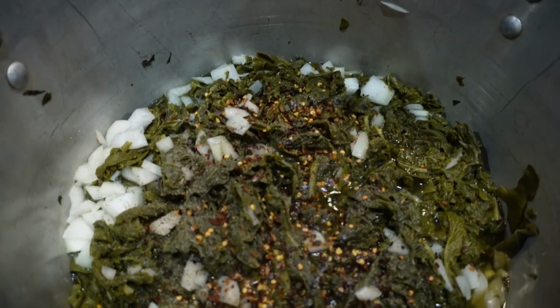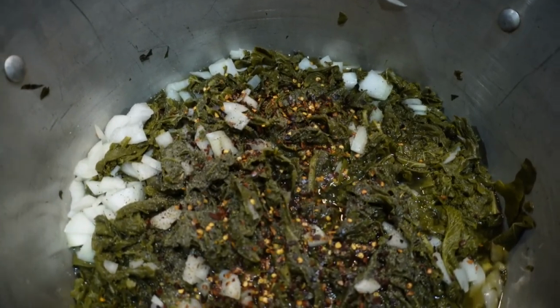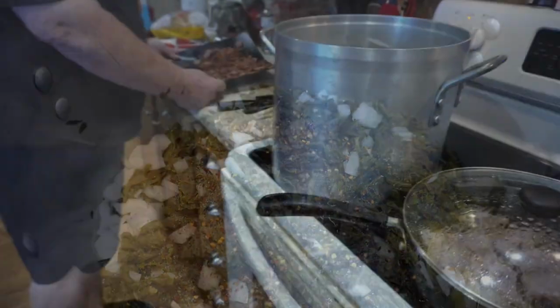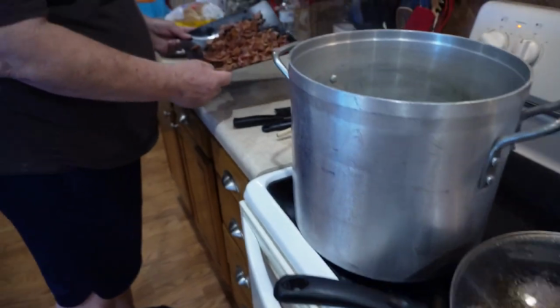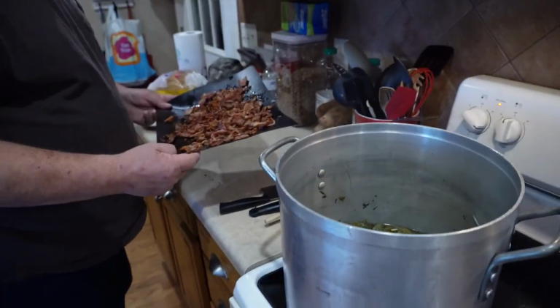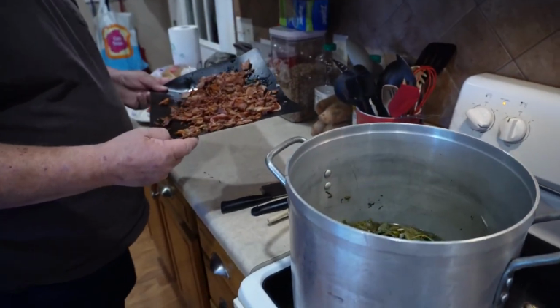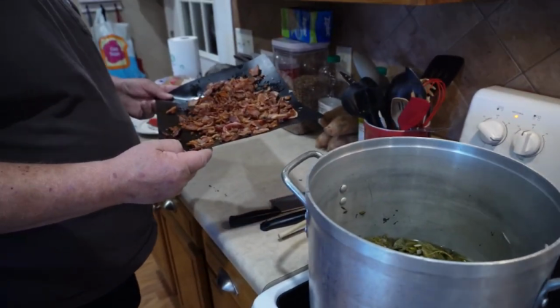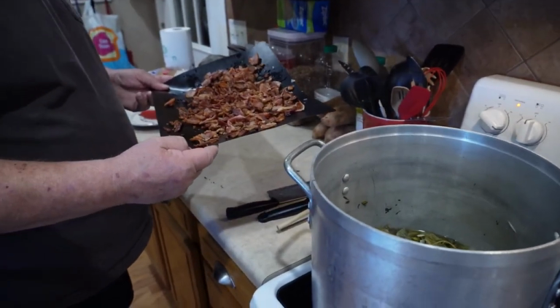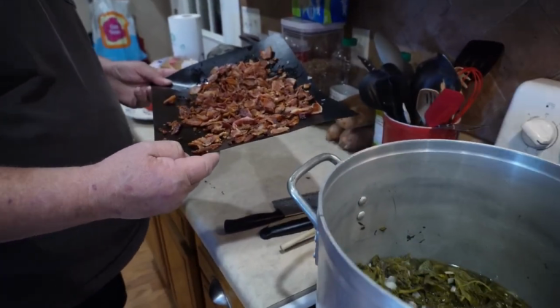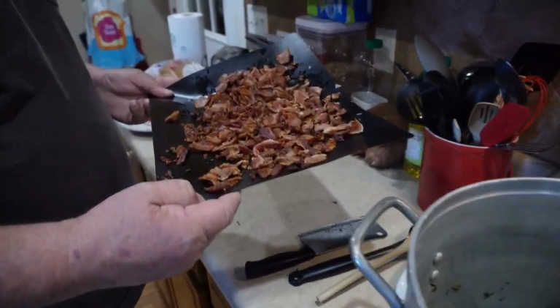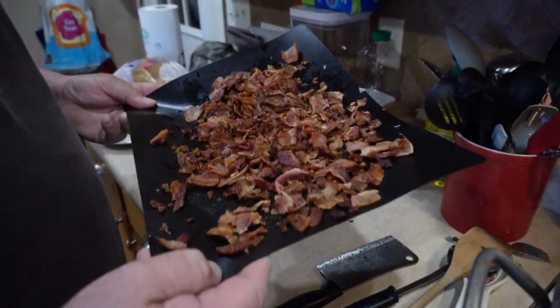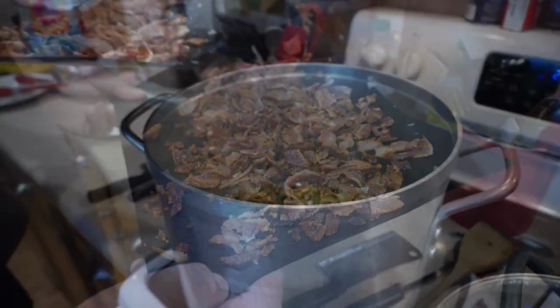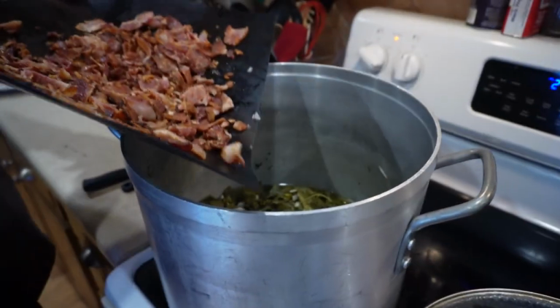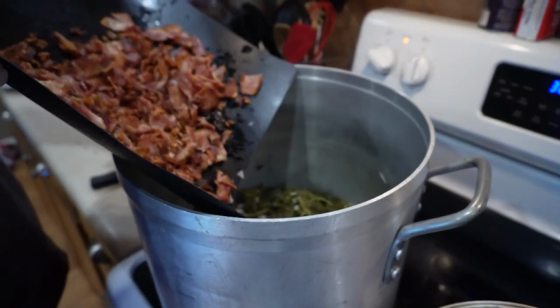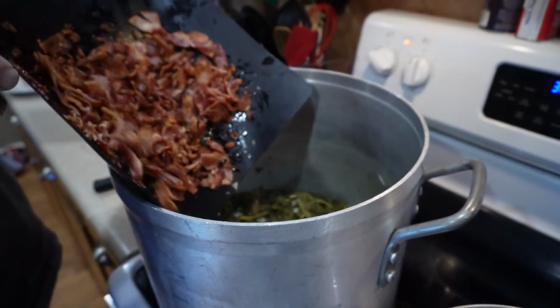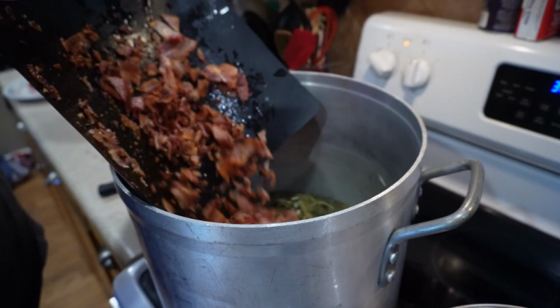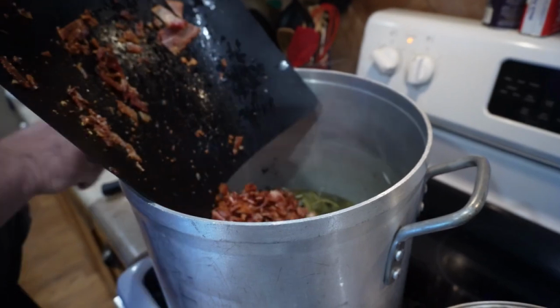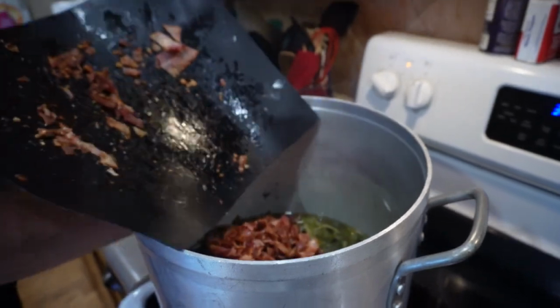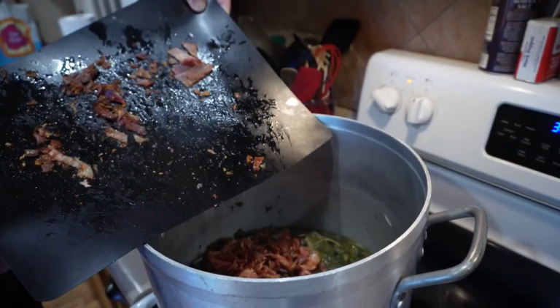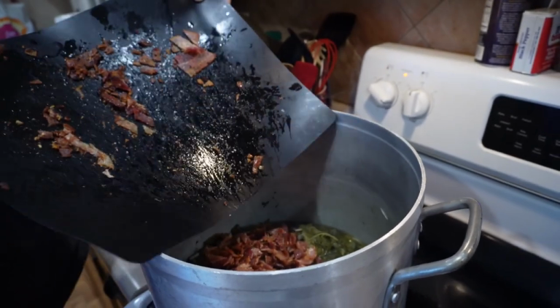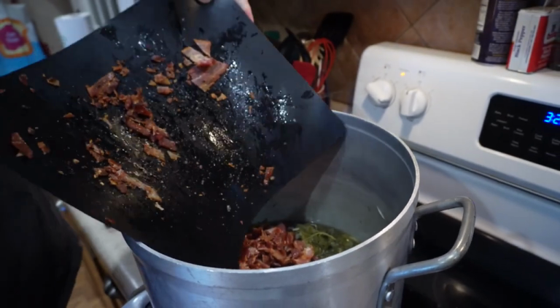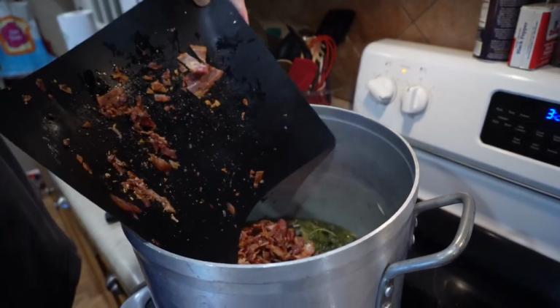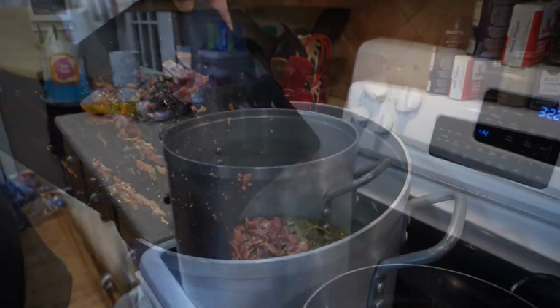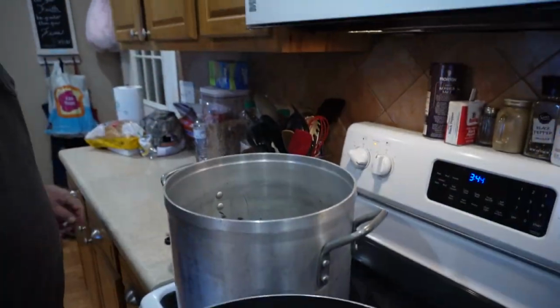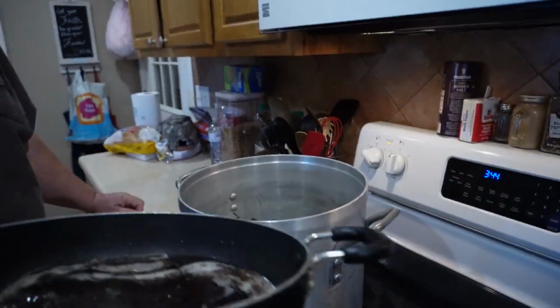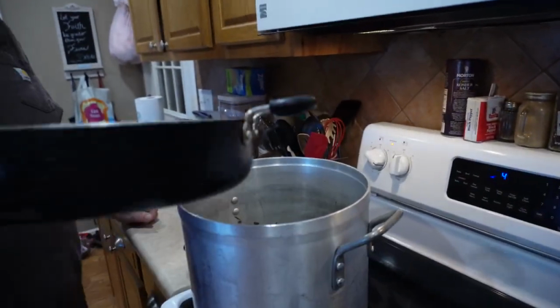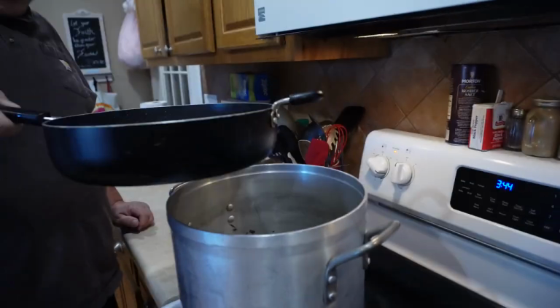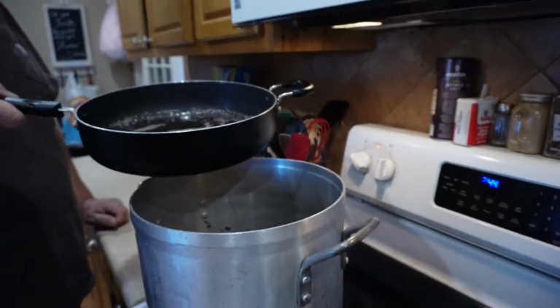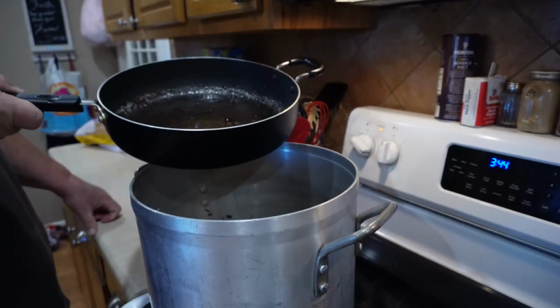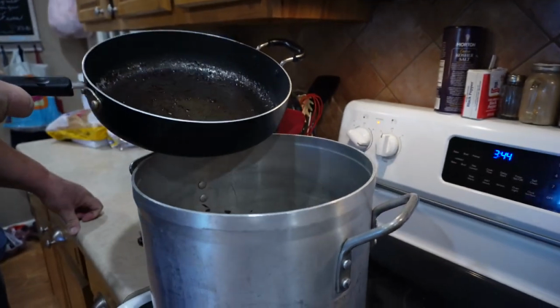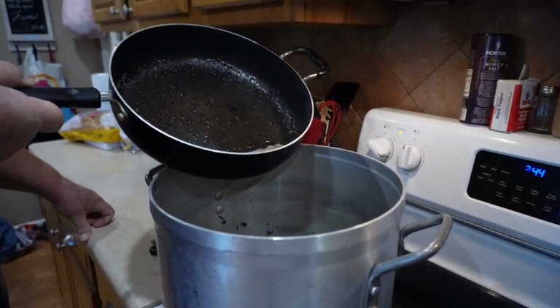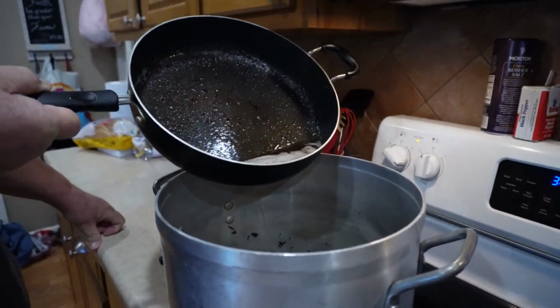You'll want about two cups of water. Here he's adding additional baked ingredients for flavor.